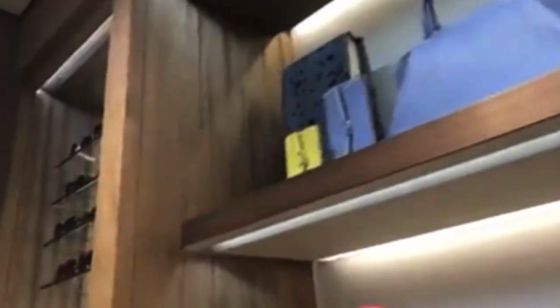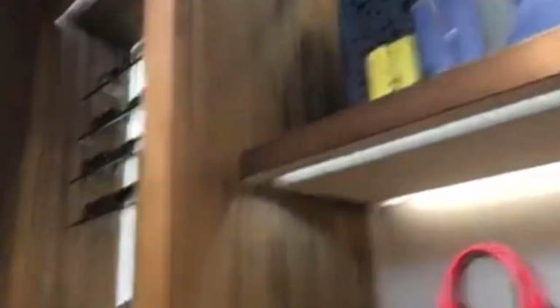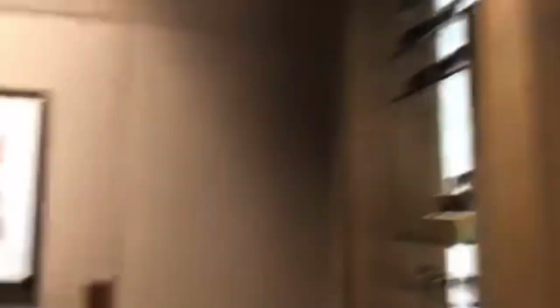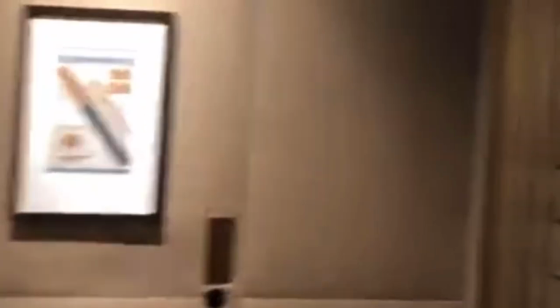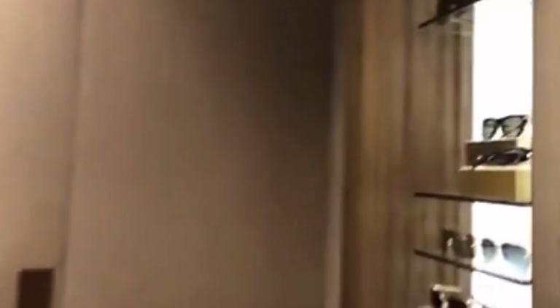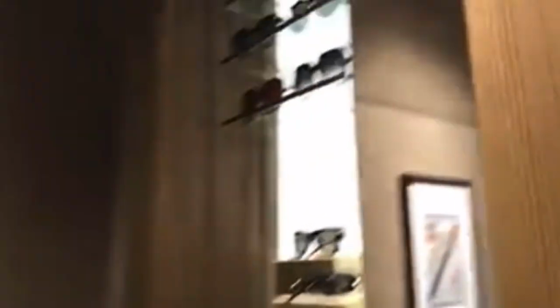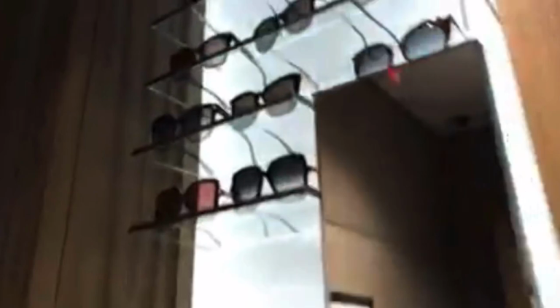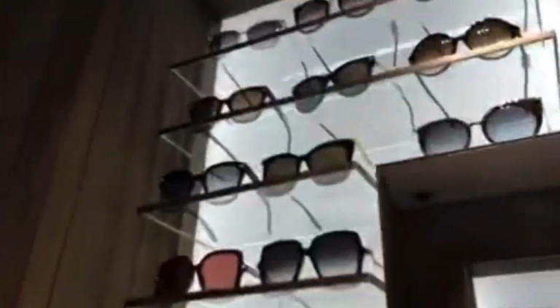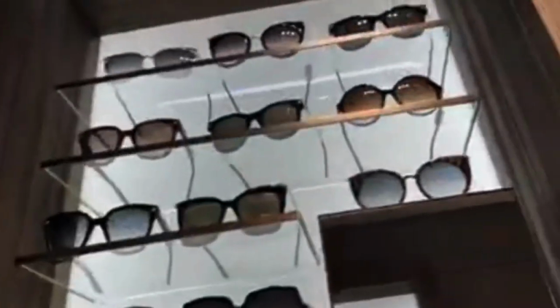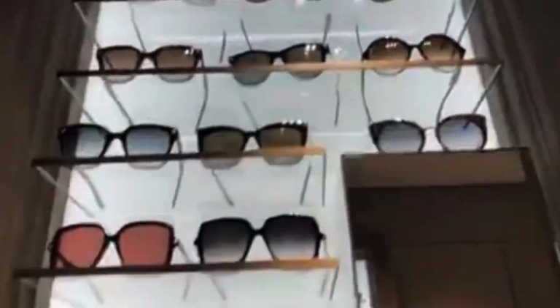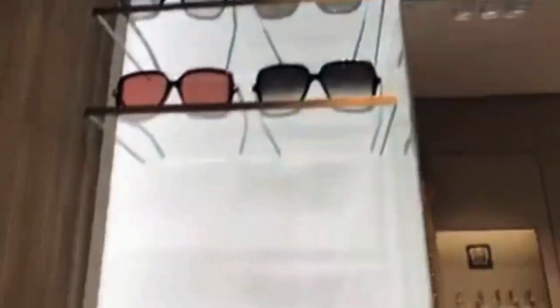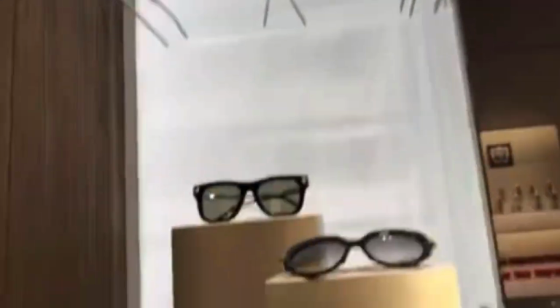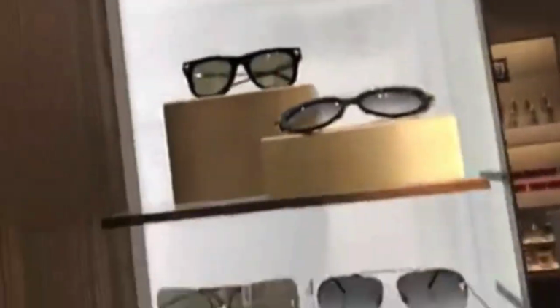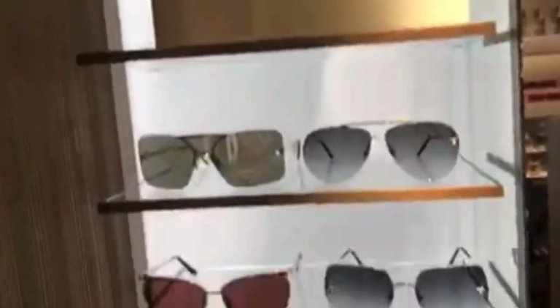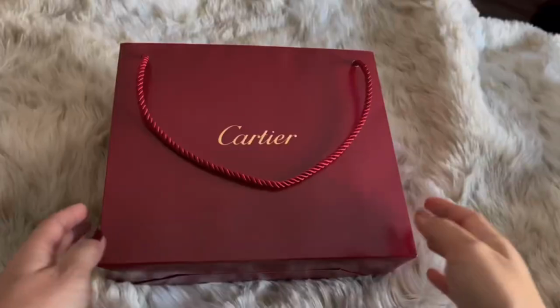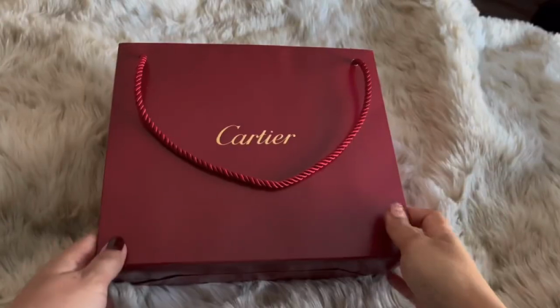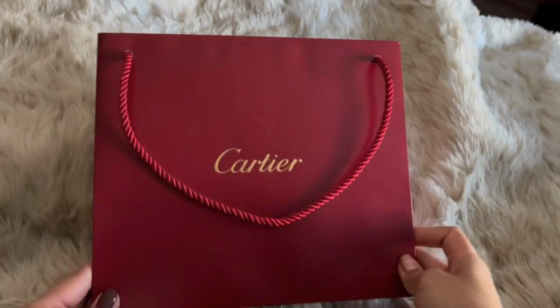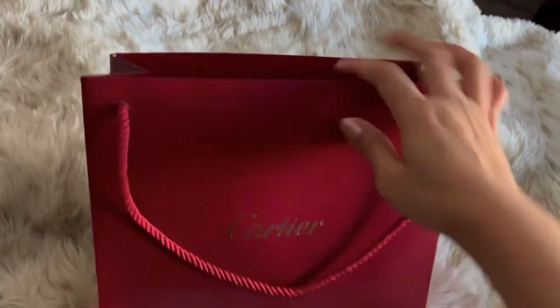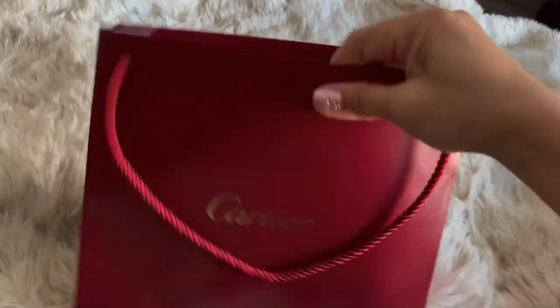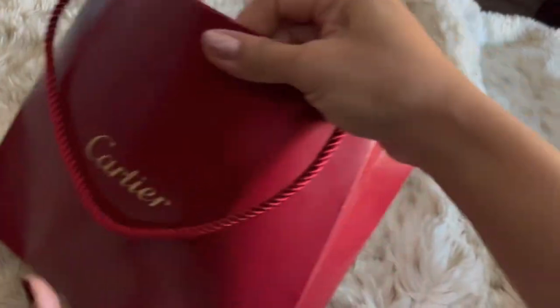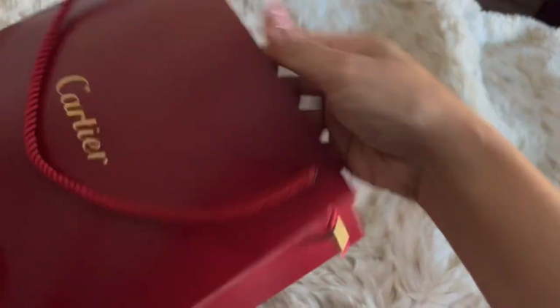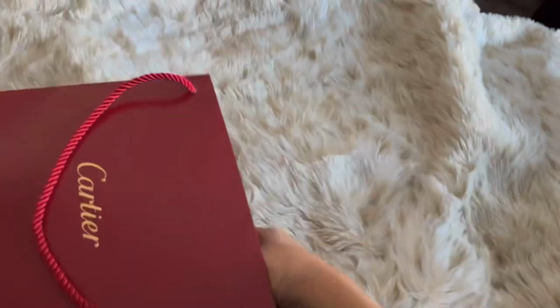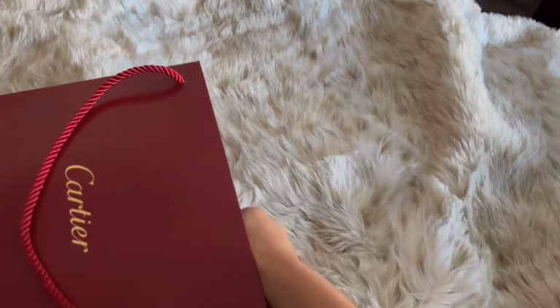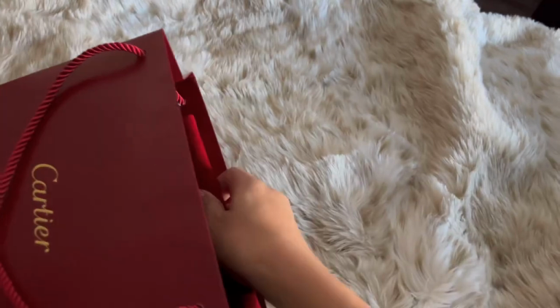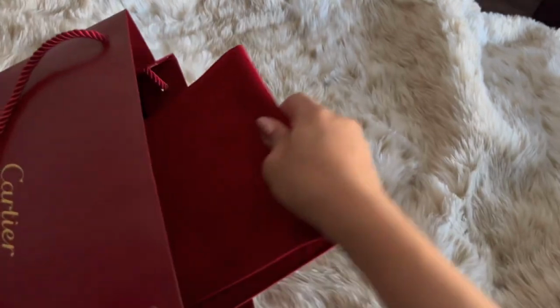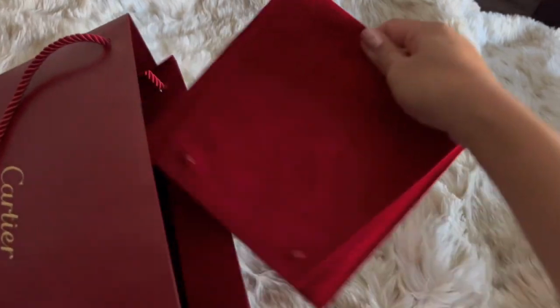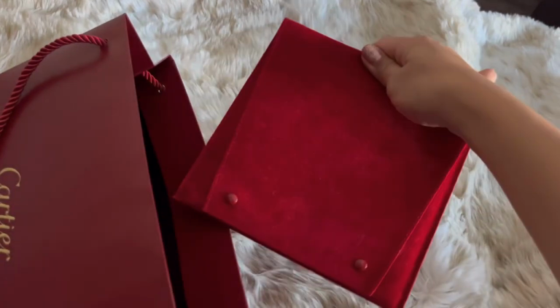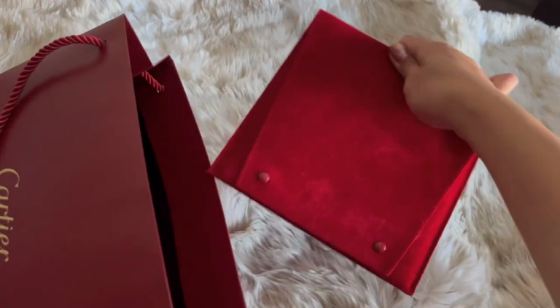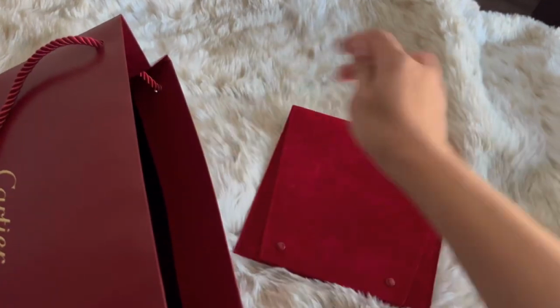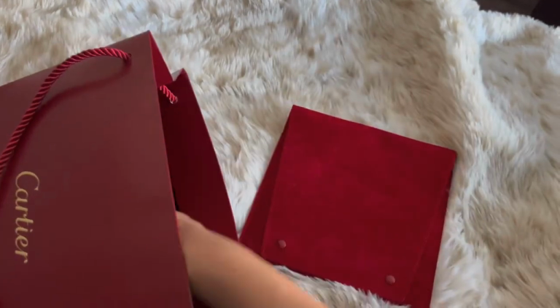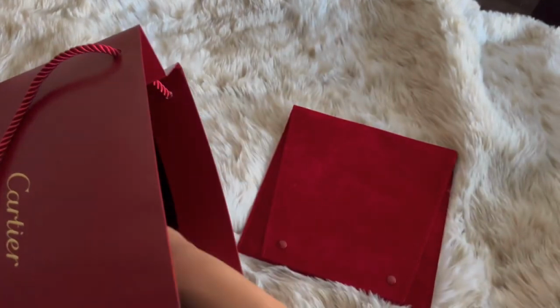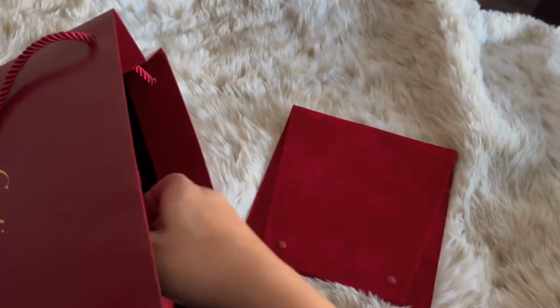I did not do an initial unboxing video for my purchase, so this is a re-unboxing. I did purchase a necklace, and if you buy a necklace, it will come with this big jewelry pouch.